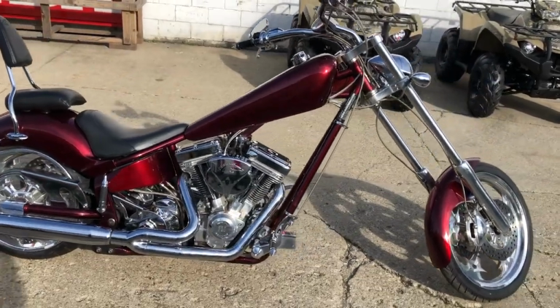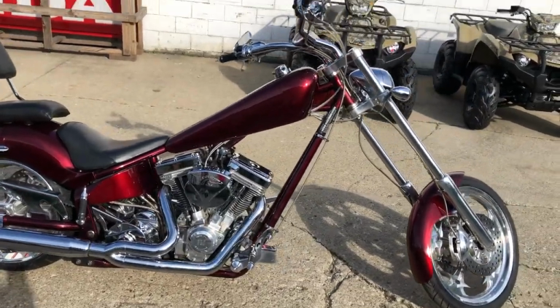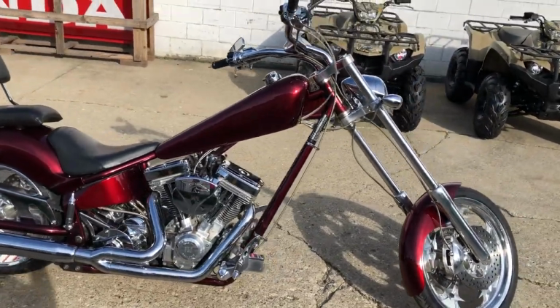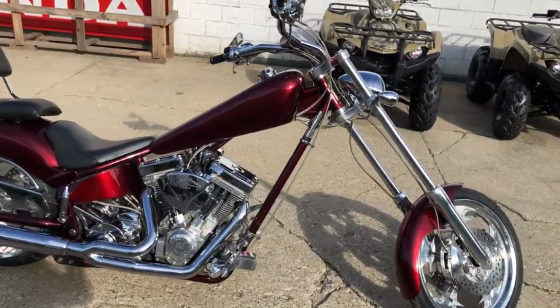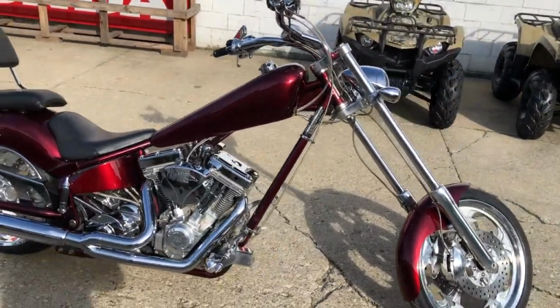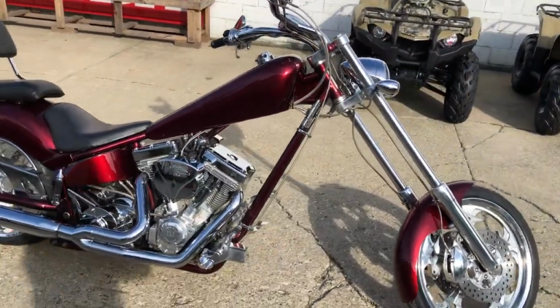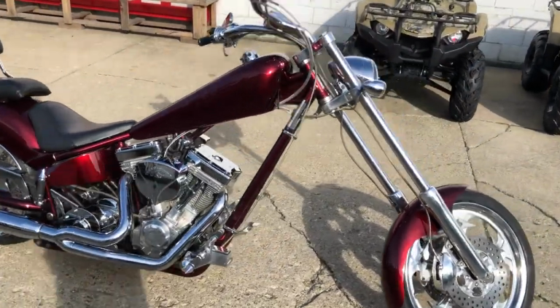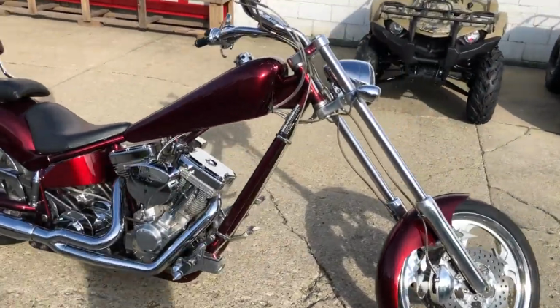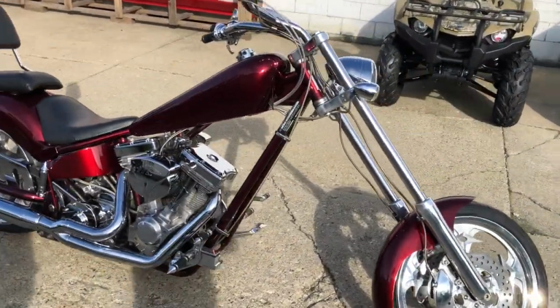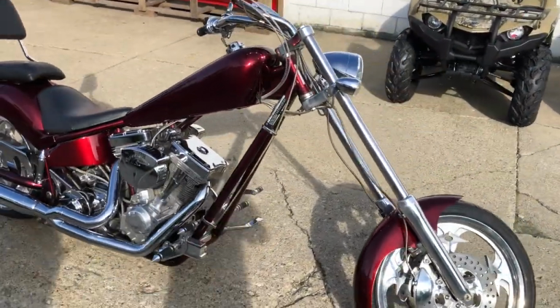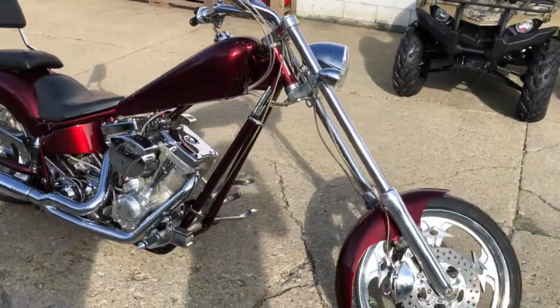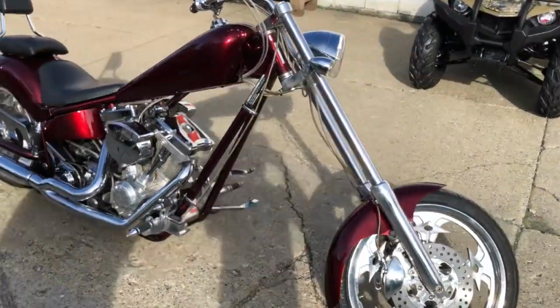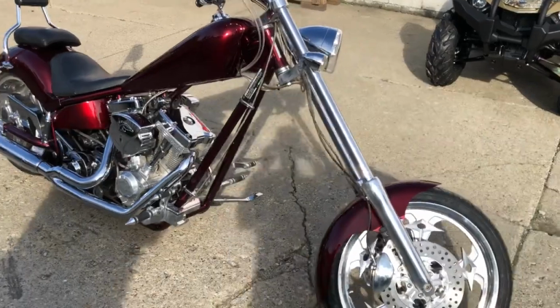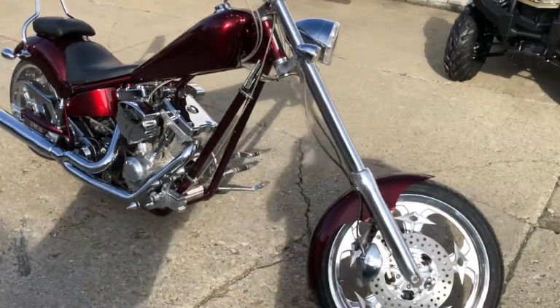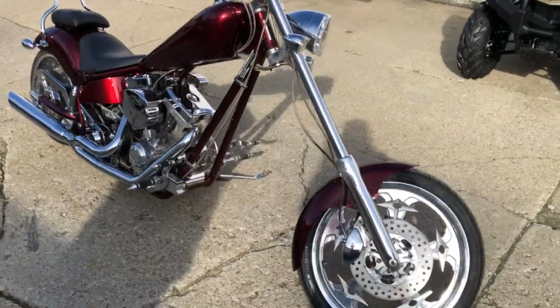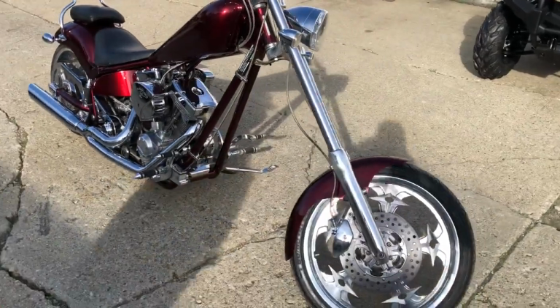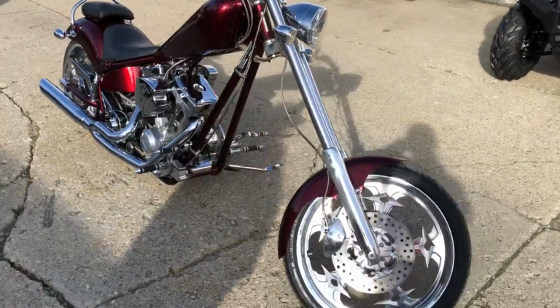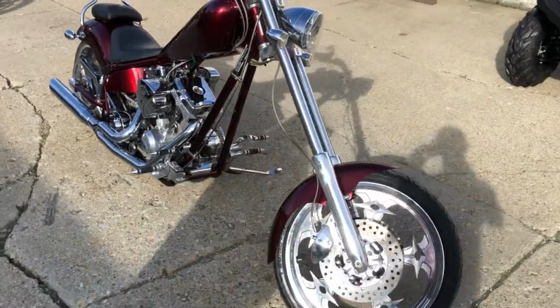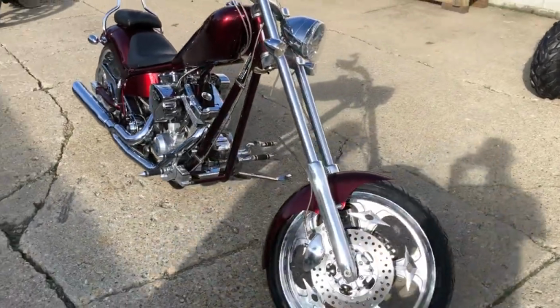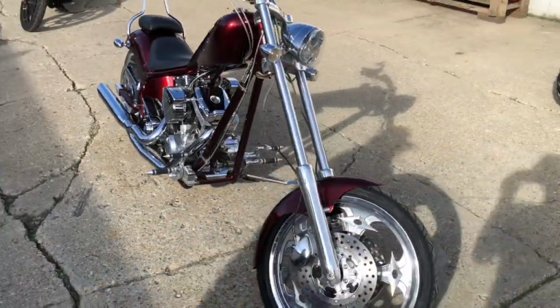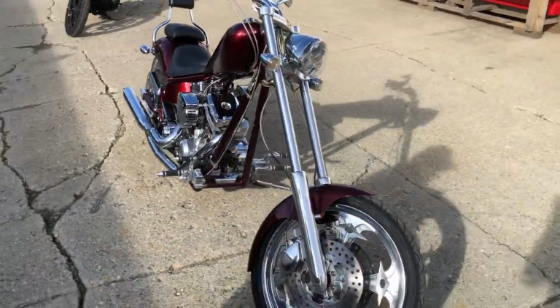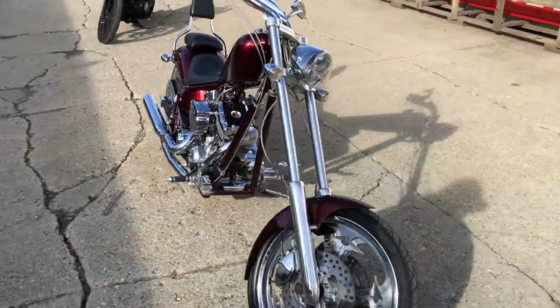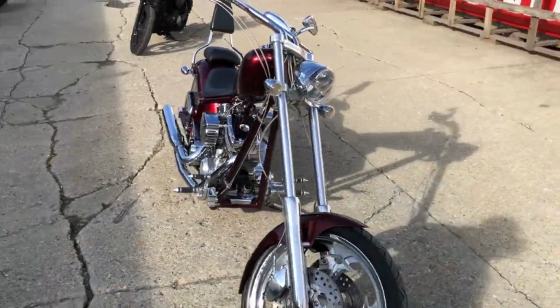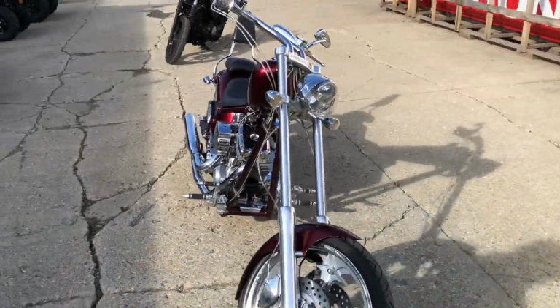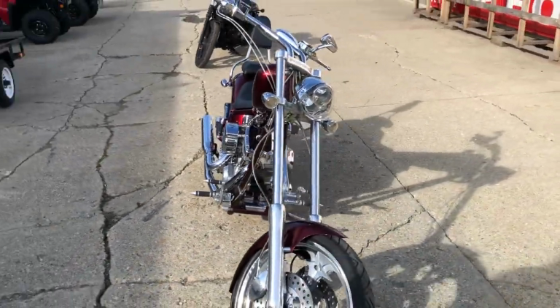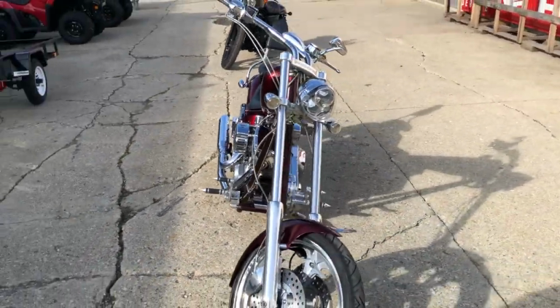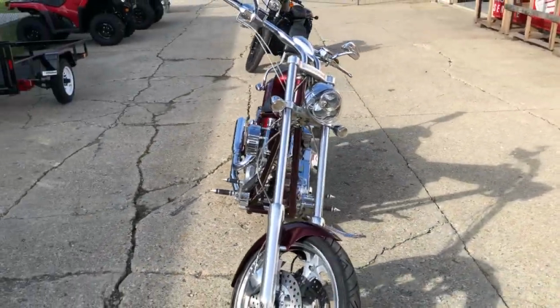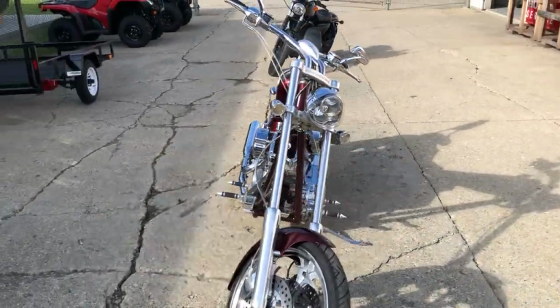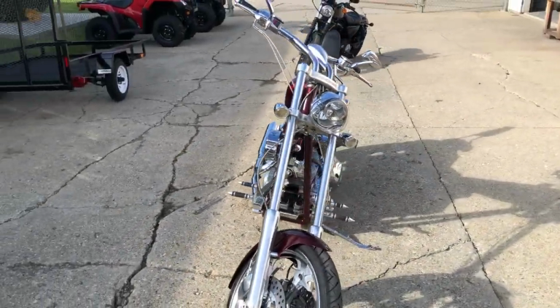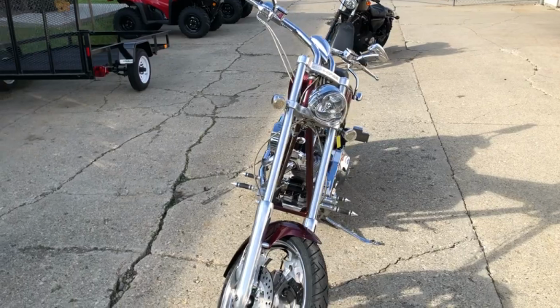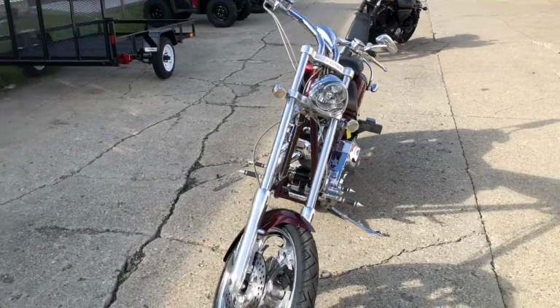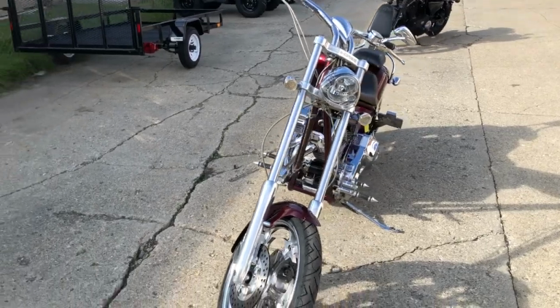111 cubic inch S&S motor that runs strong. You got a 280 rear tire, chrome front and rear wheel, chrome lever, switch housing, backrest, chrome all over the motor.